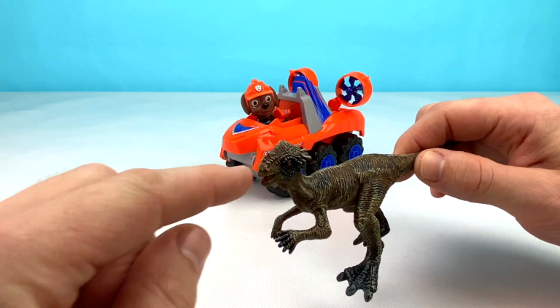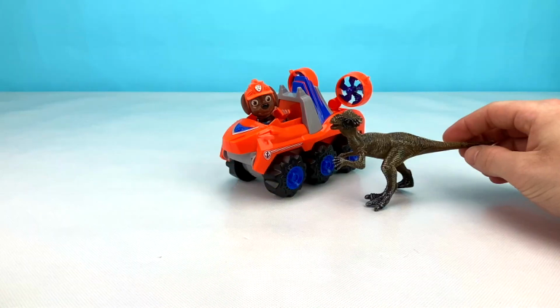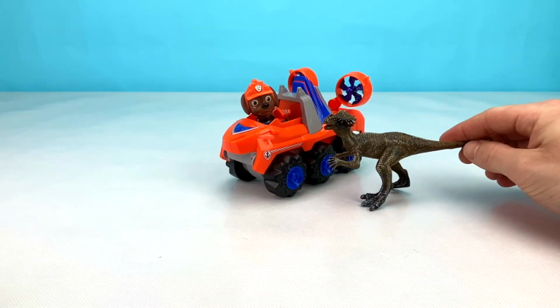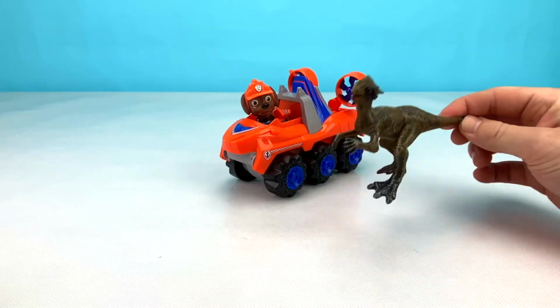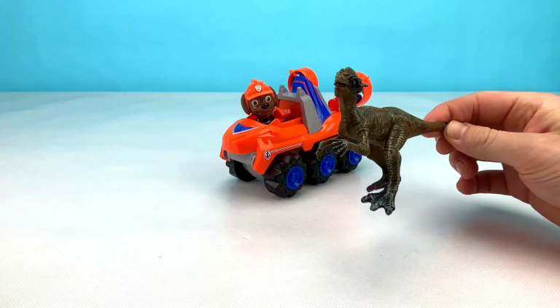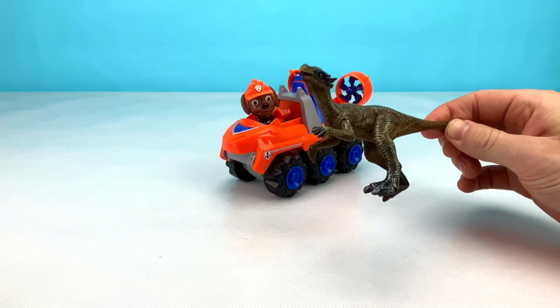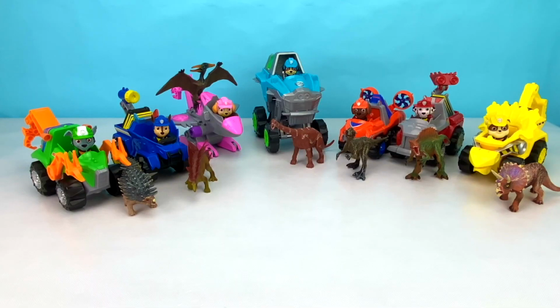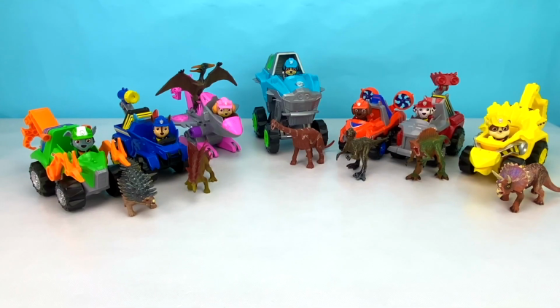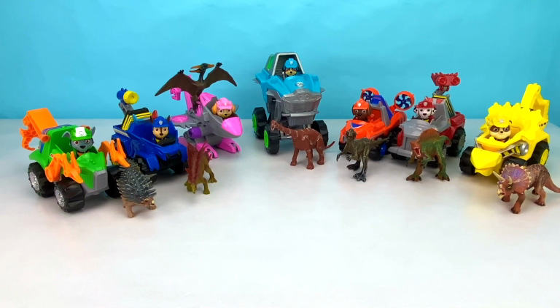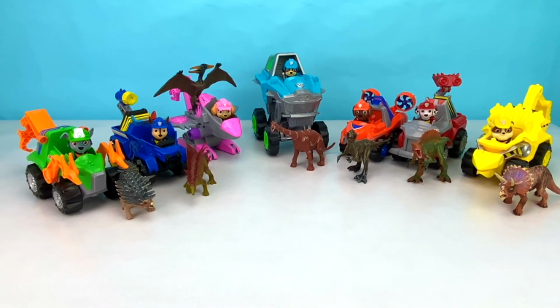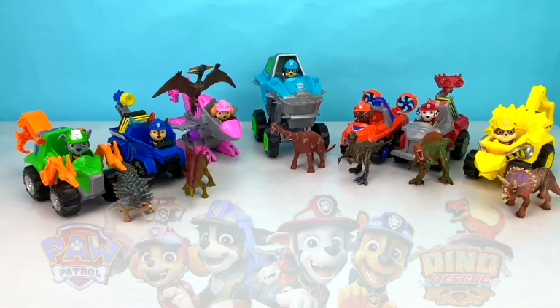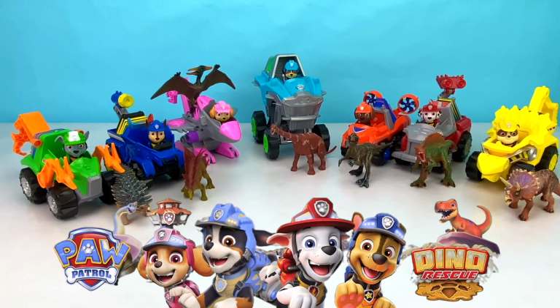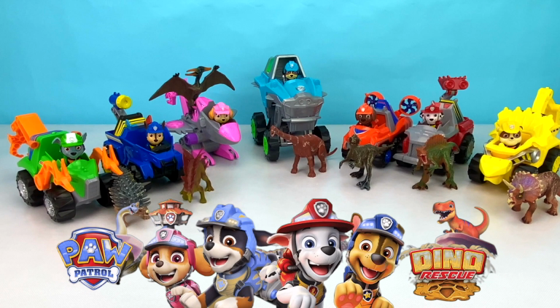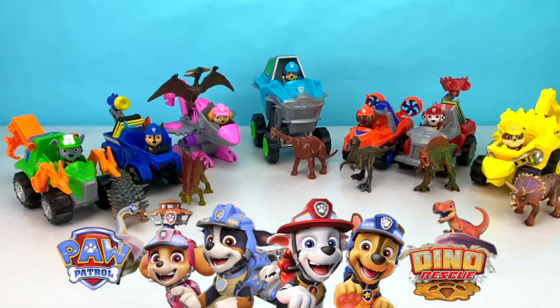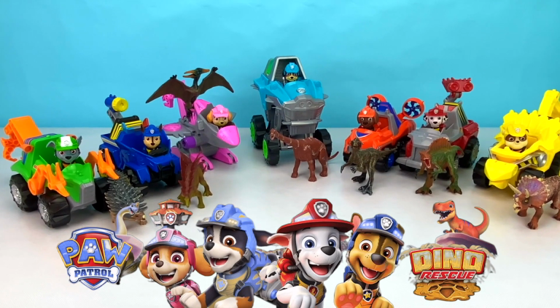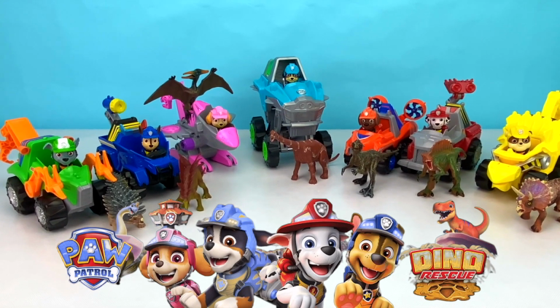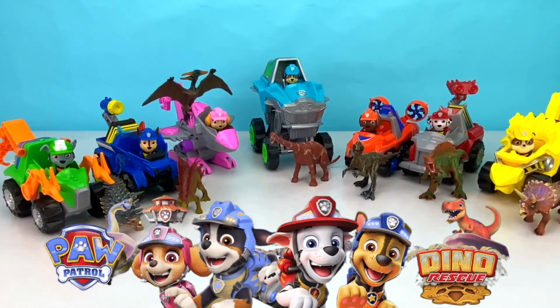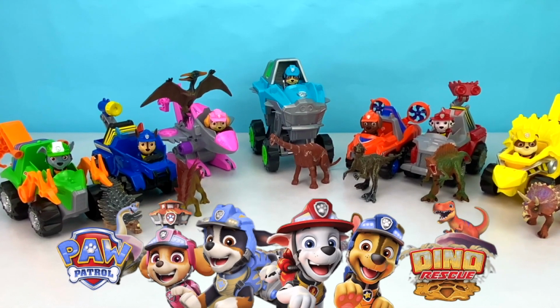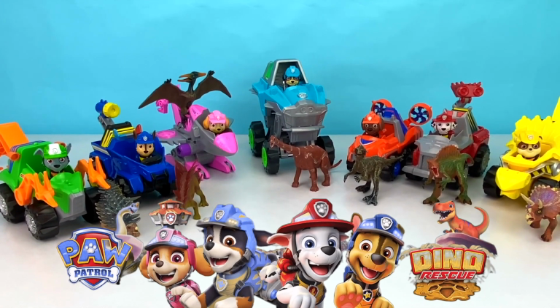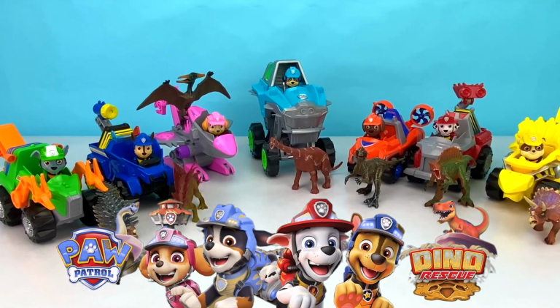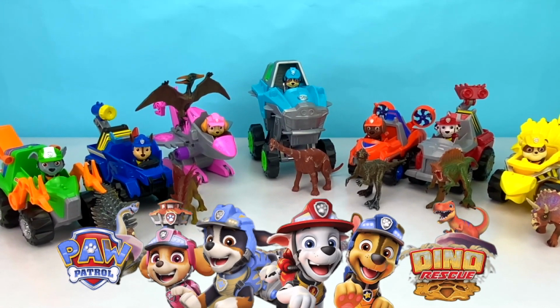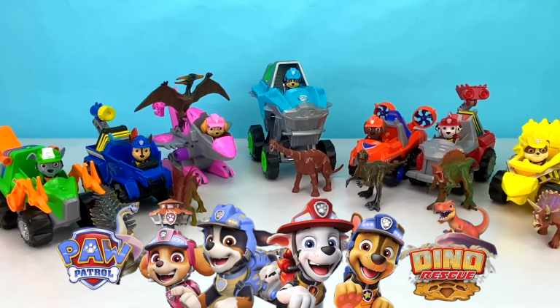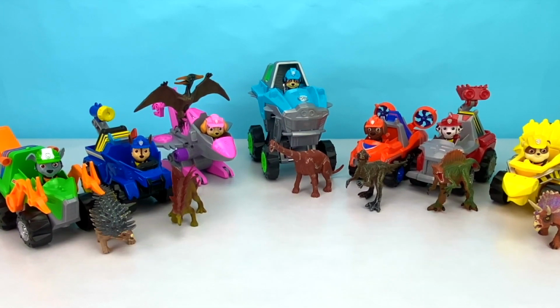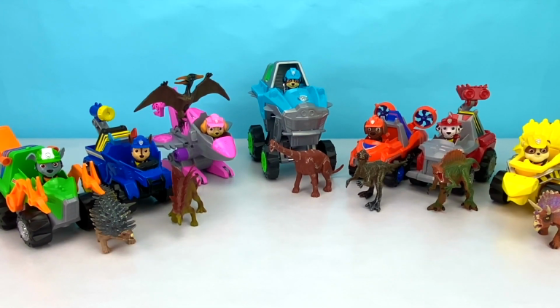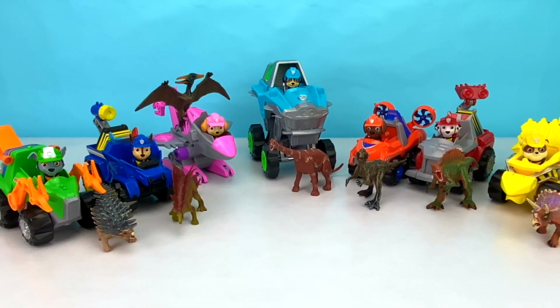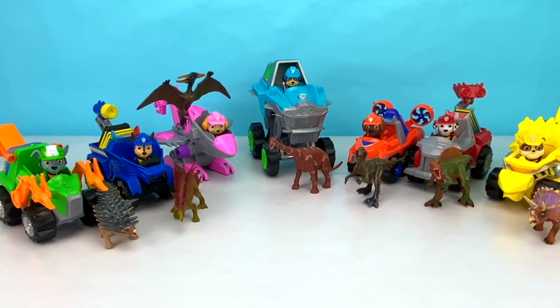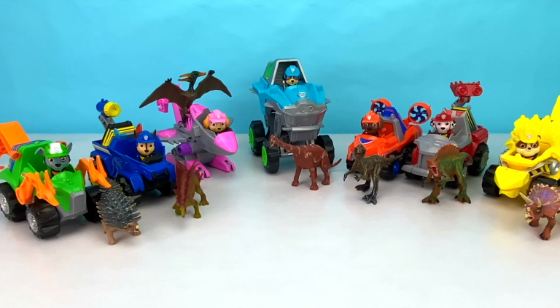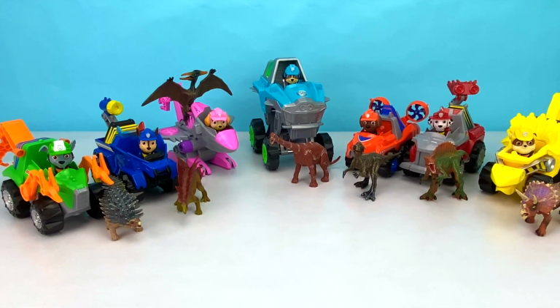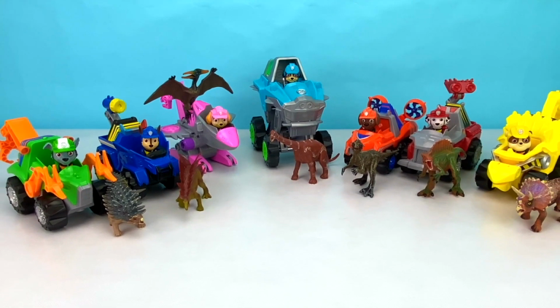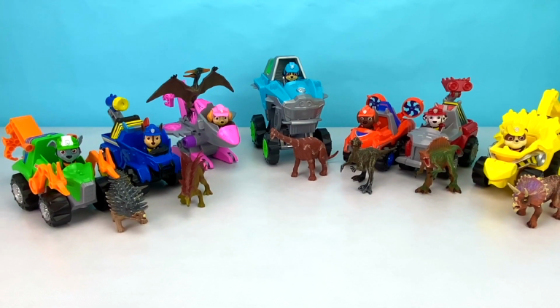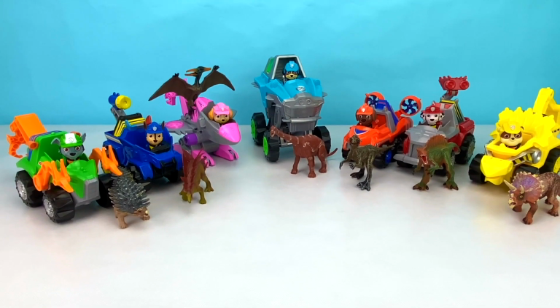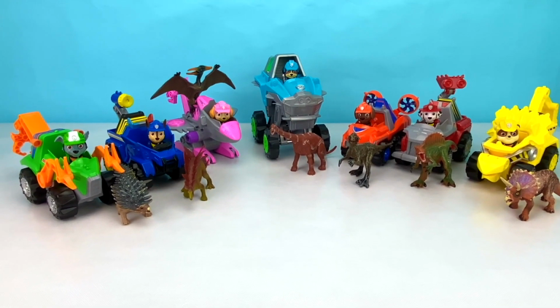We haven't seen a dino like this yet. Thanks for checking out all these awesome Paw Patrol dino vehicles with me and helping me open up these surprise dino eggs. If you enjoyed this video, don't forget to give it a big thumbs up. Thanks for watching!